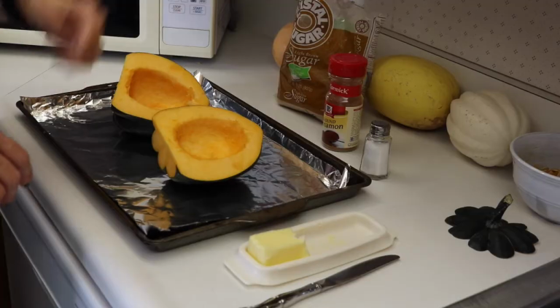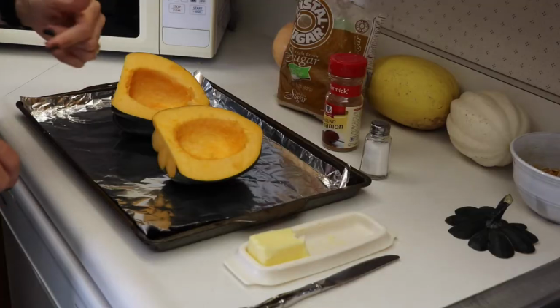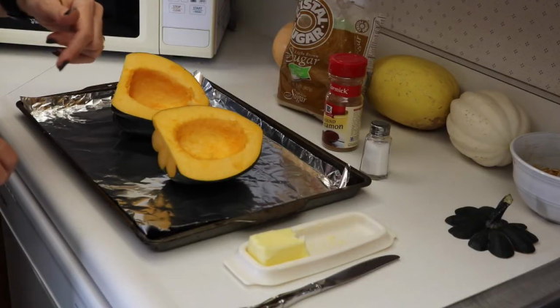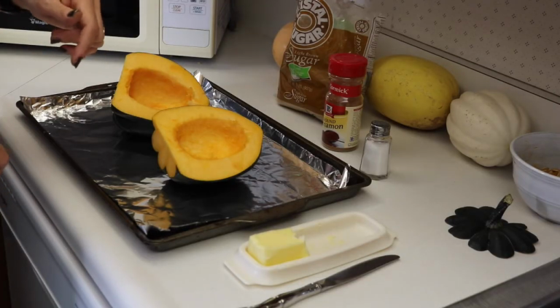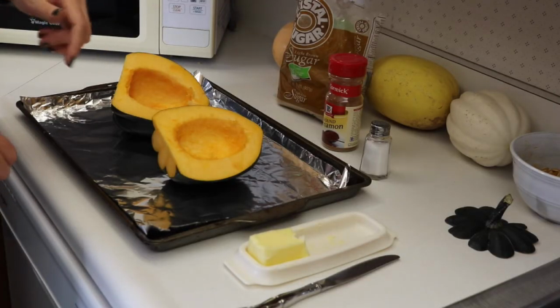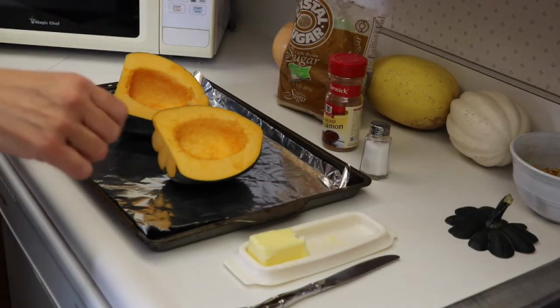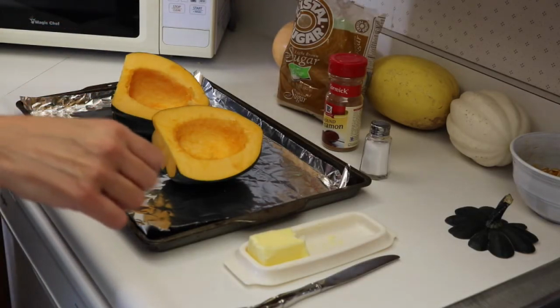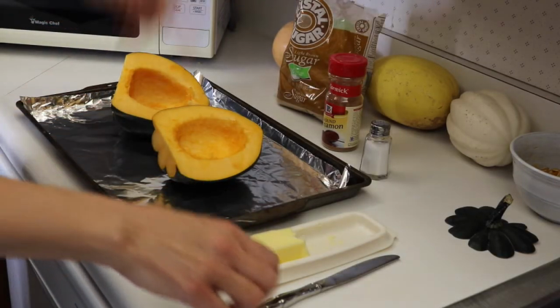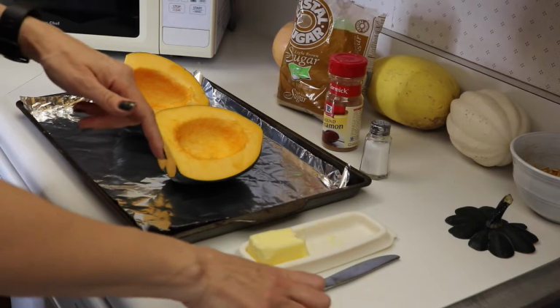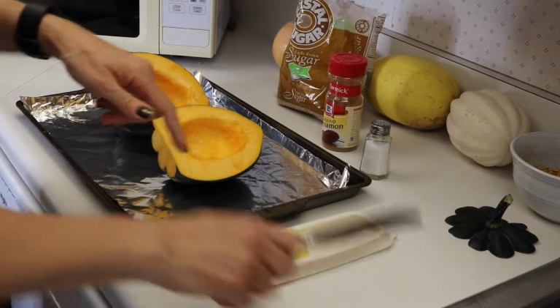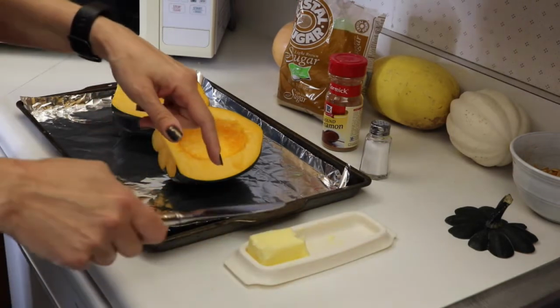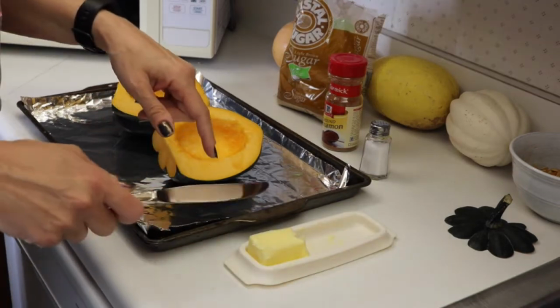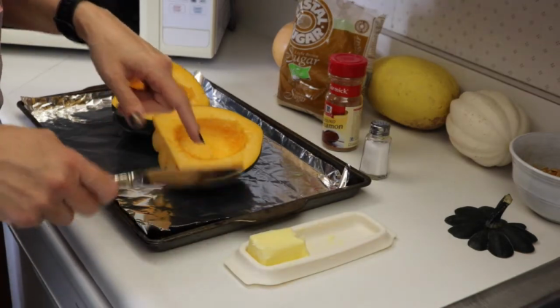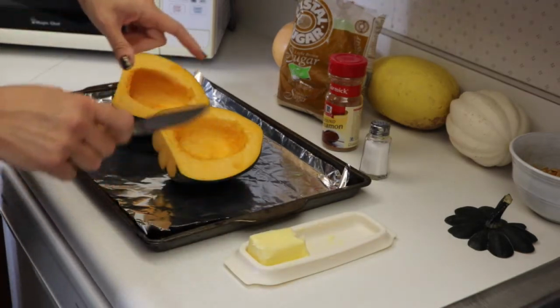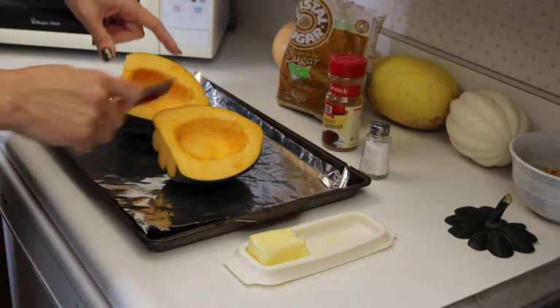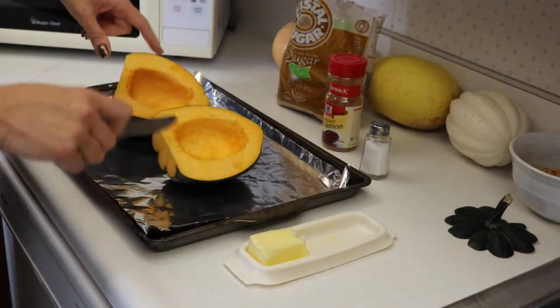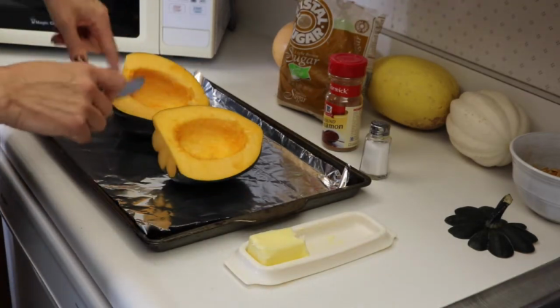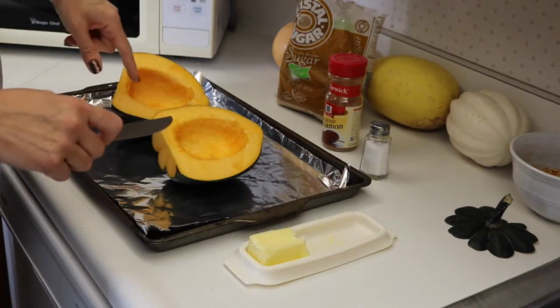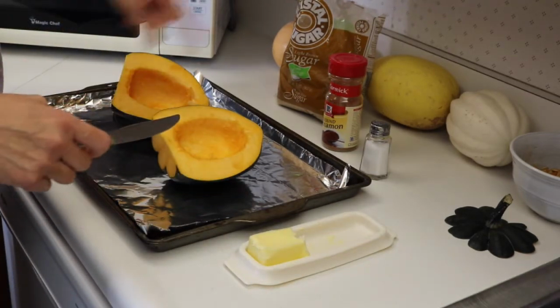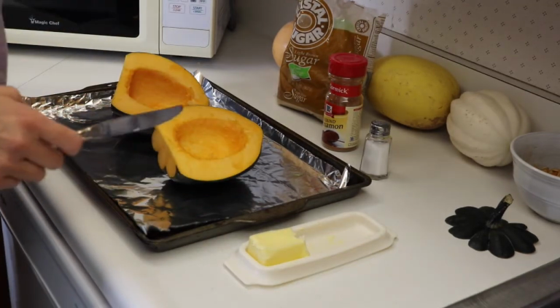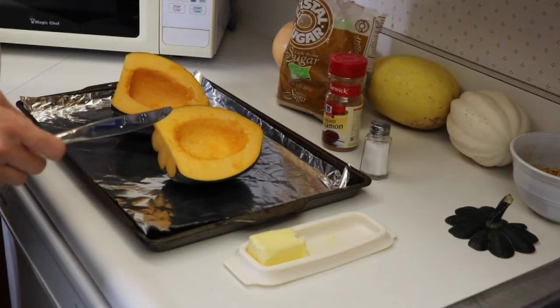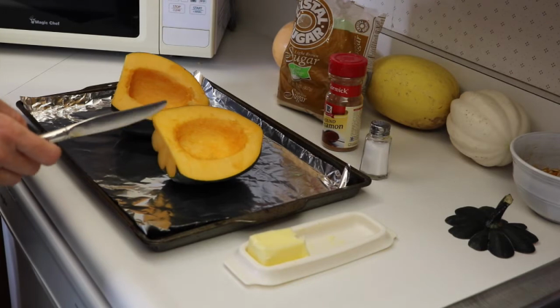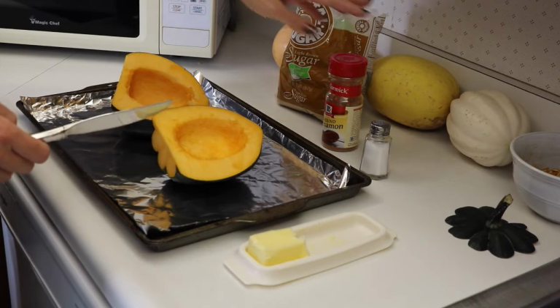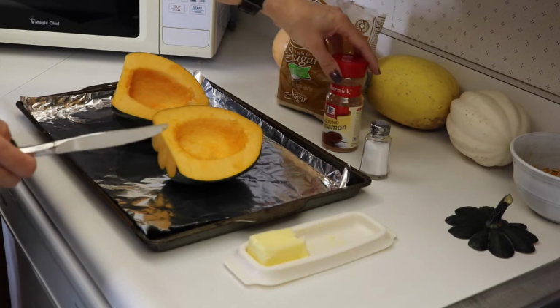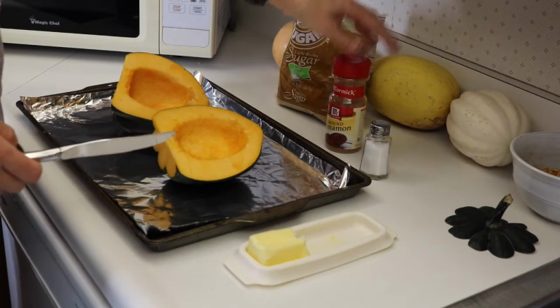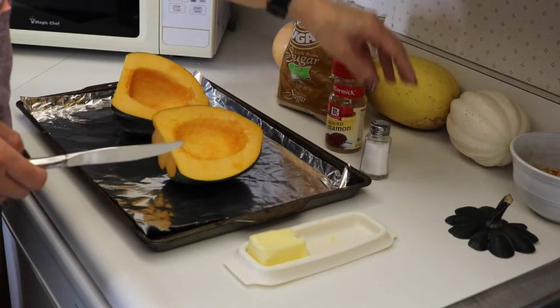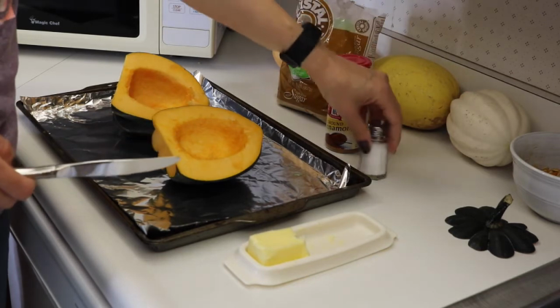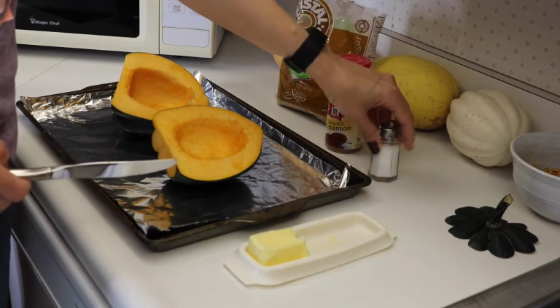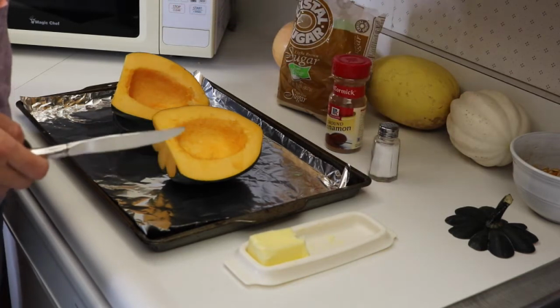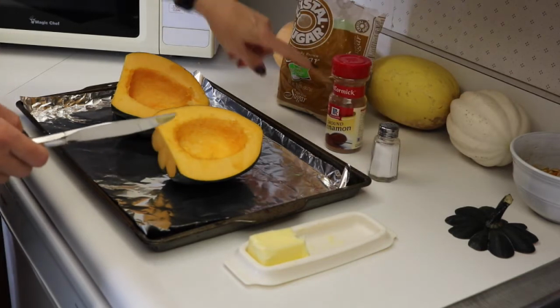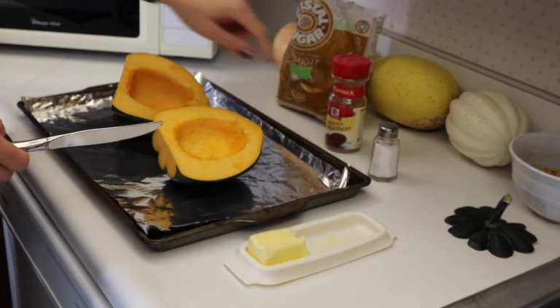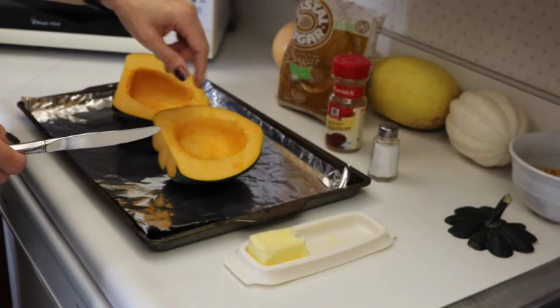Preheat your oven to 400 degrees. And then we're going to take some softened butter and rub that around the inside here. And then sprinkle it with some ground cinnamon, a little bit of salt, and some brown sugar.